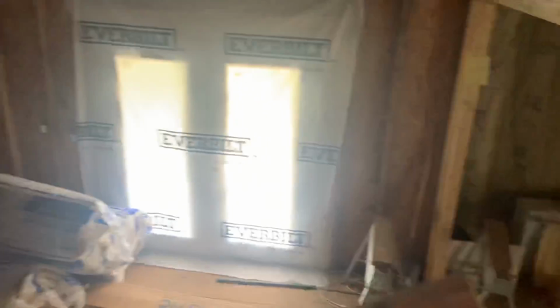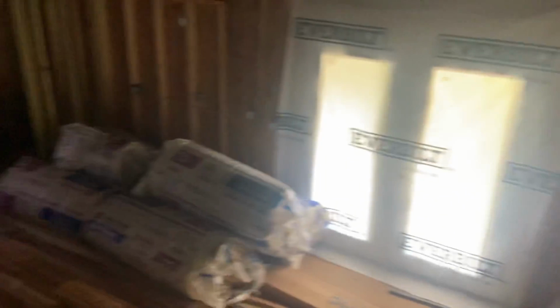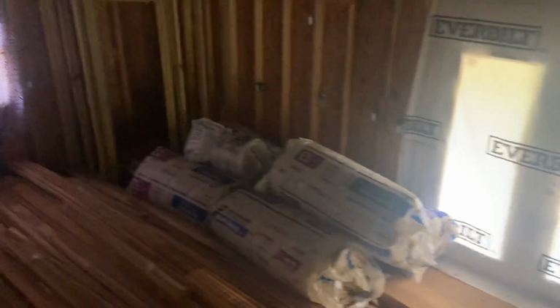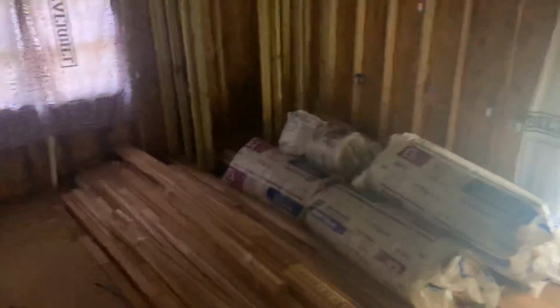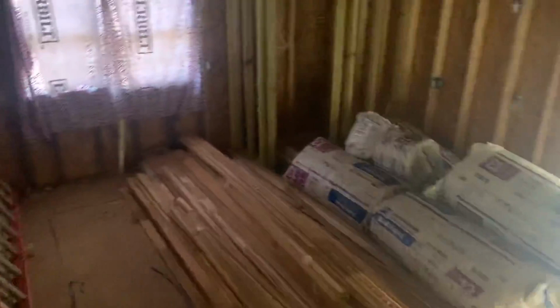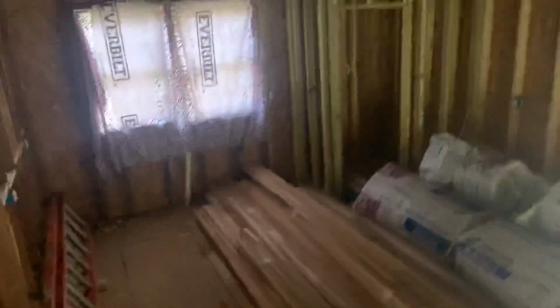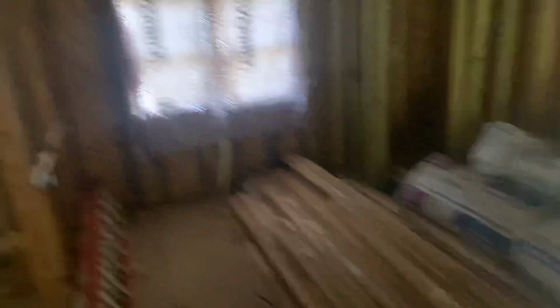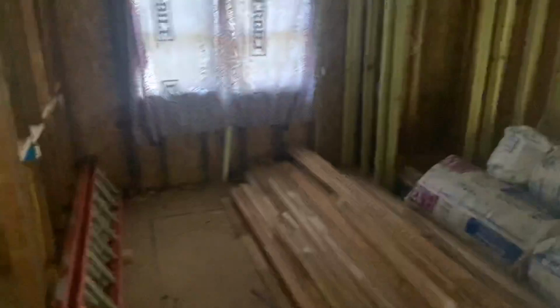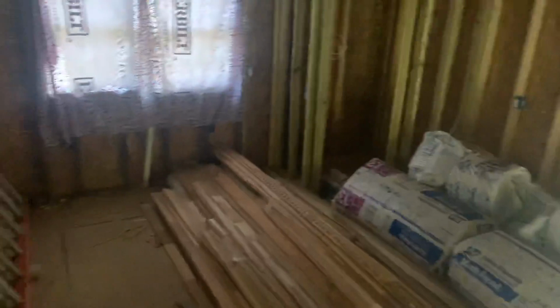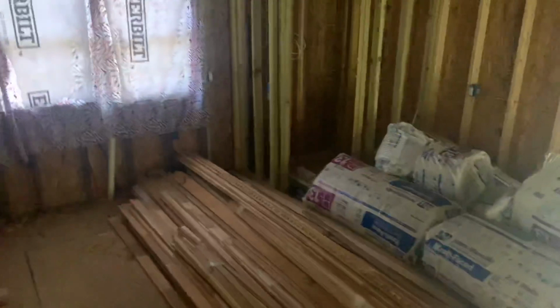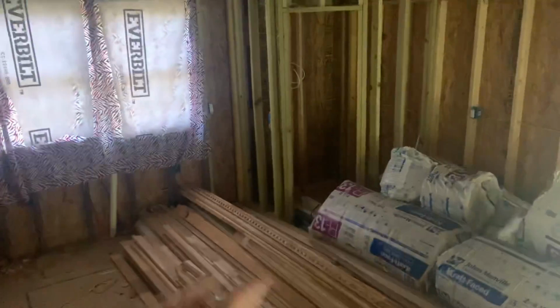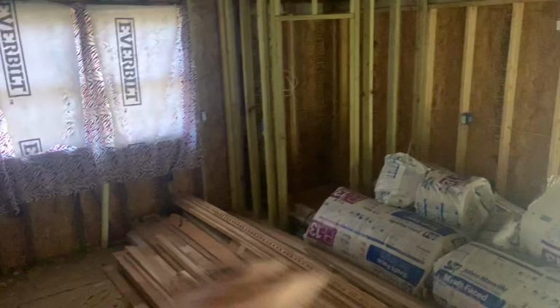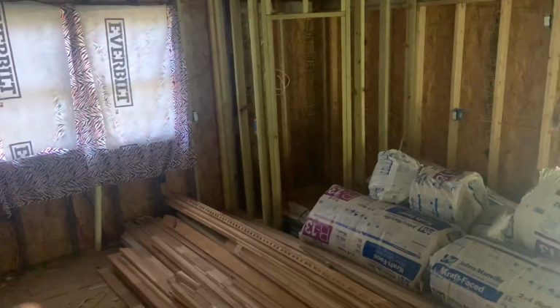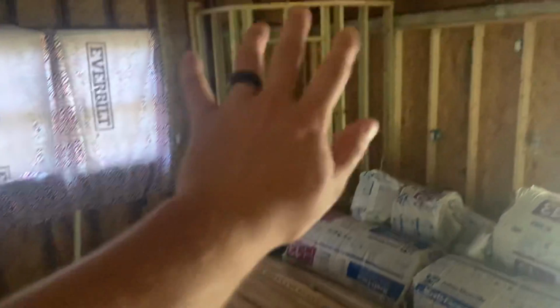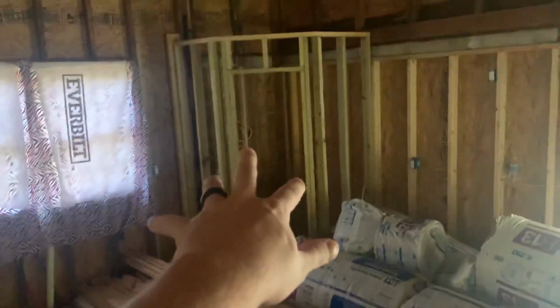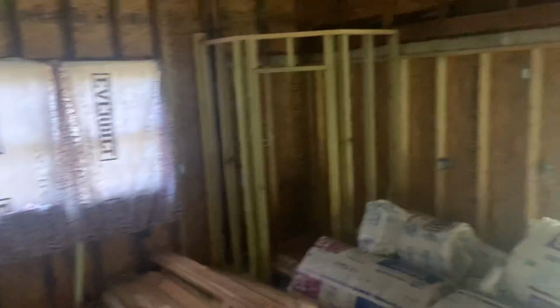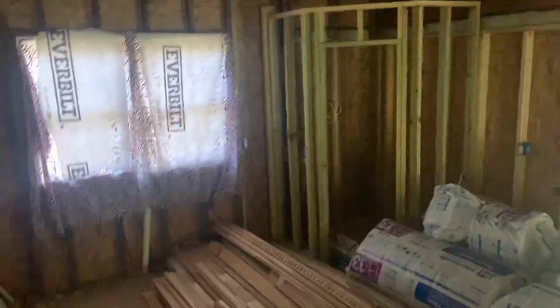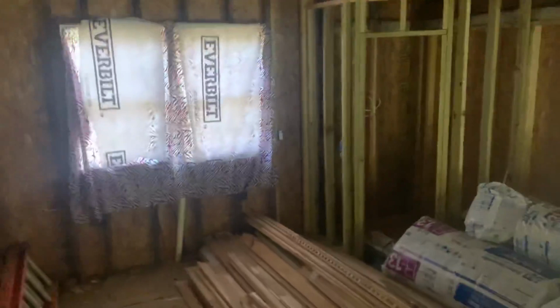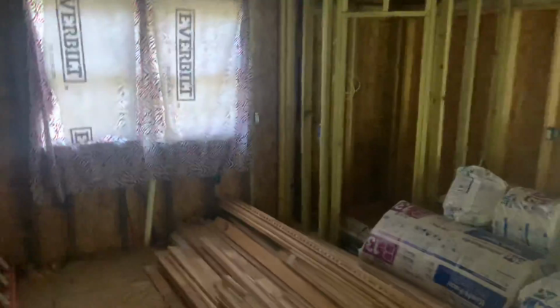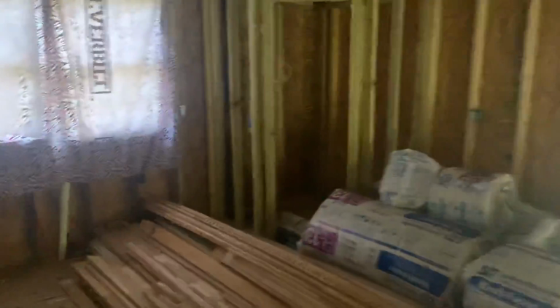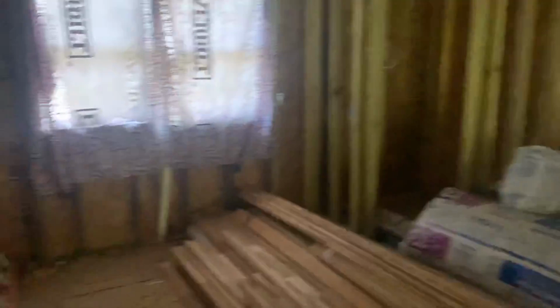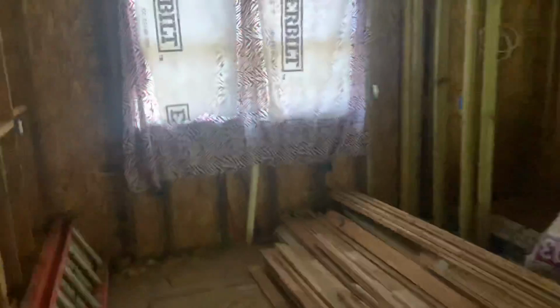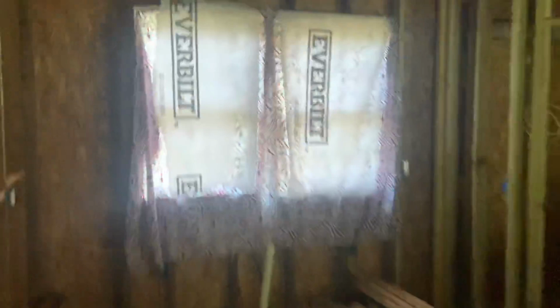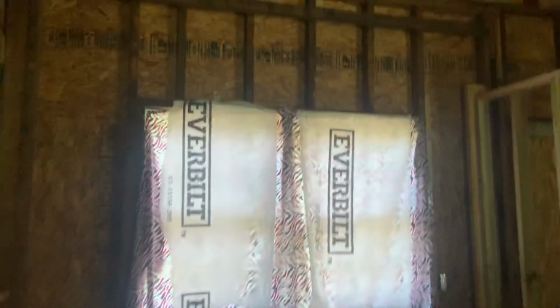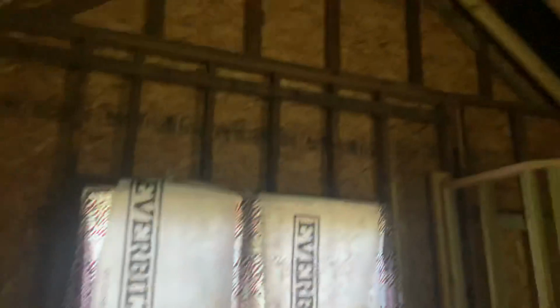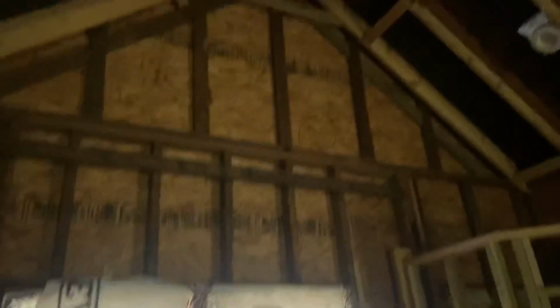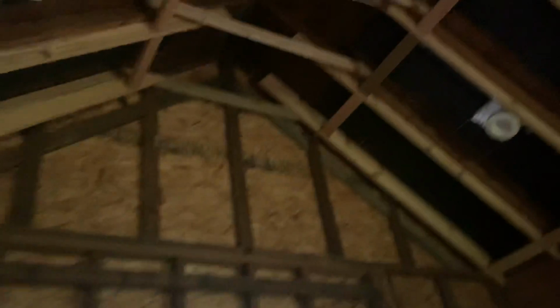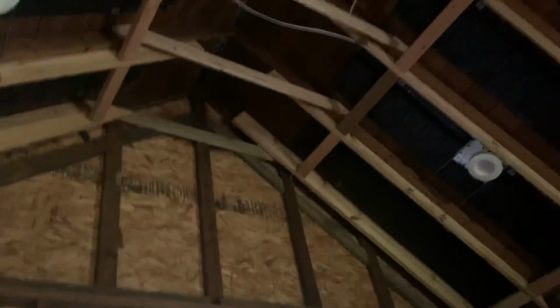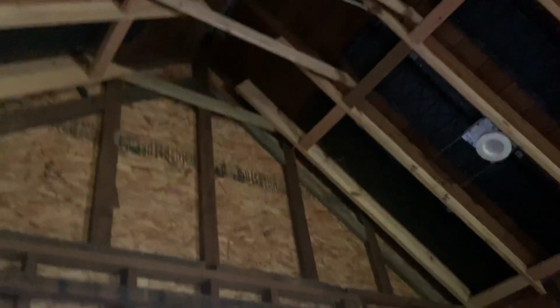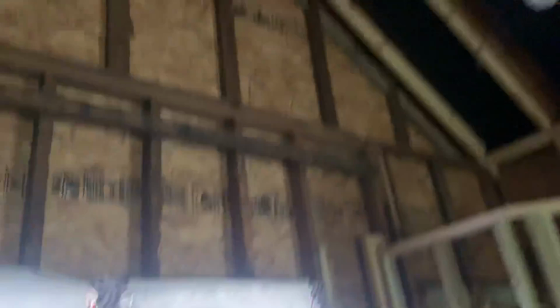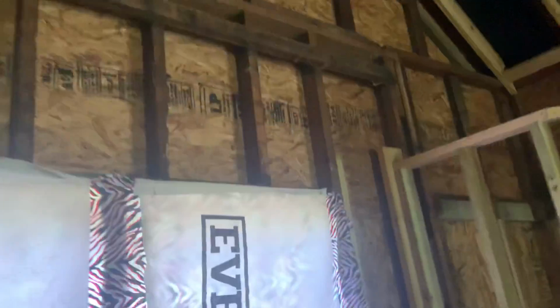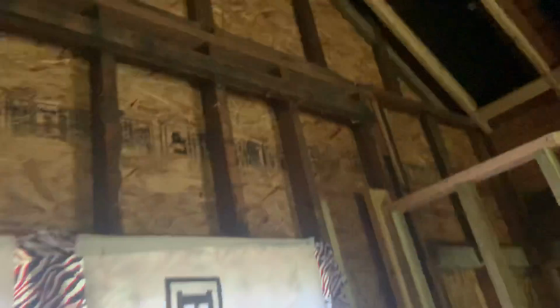So we've got a kitchen area here, it's framed in for a pantry, and high ceilings in here.